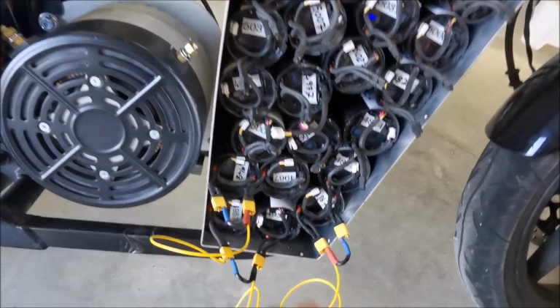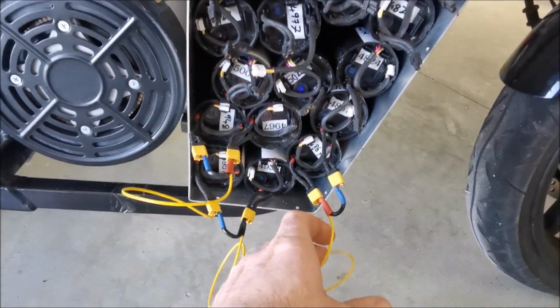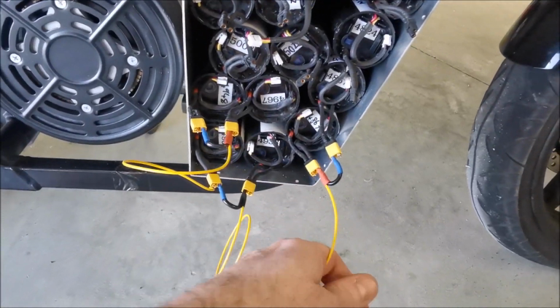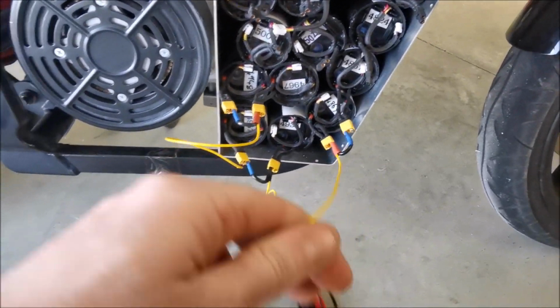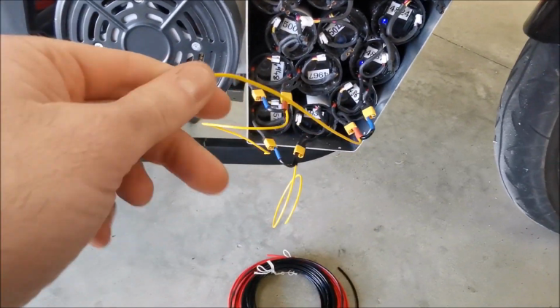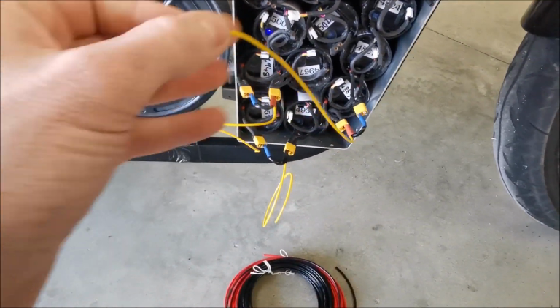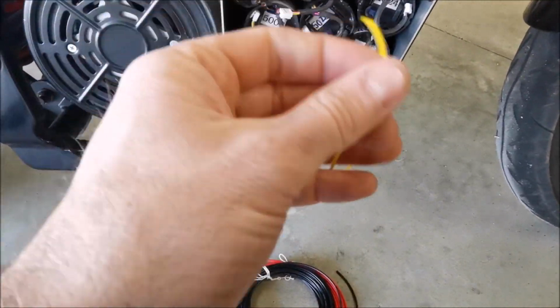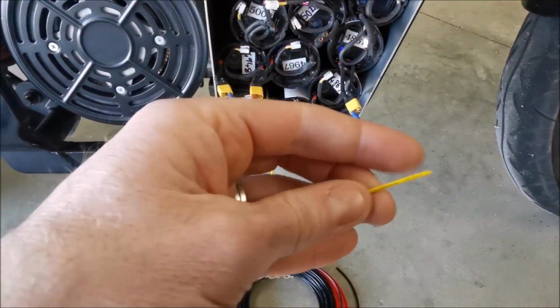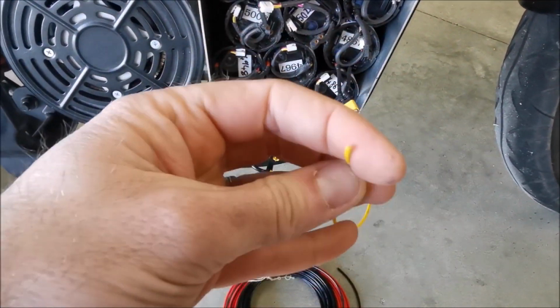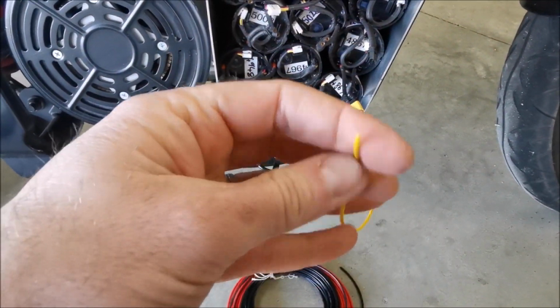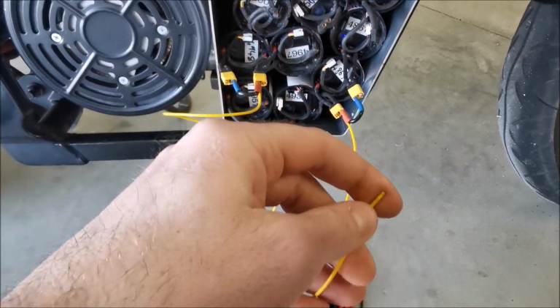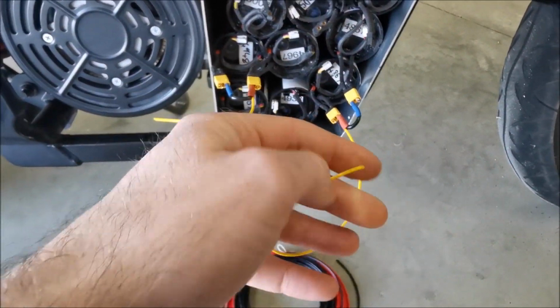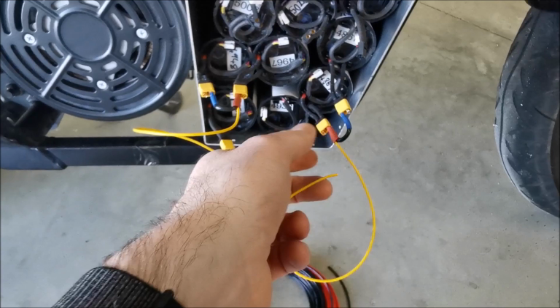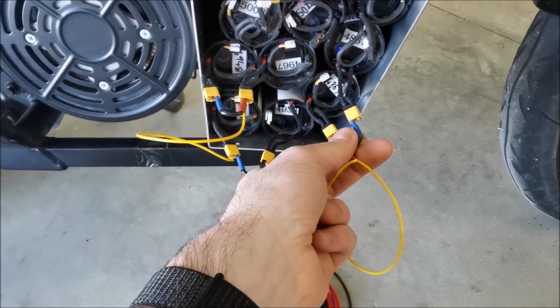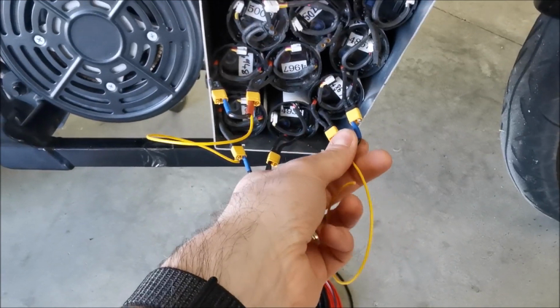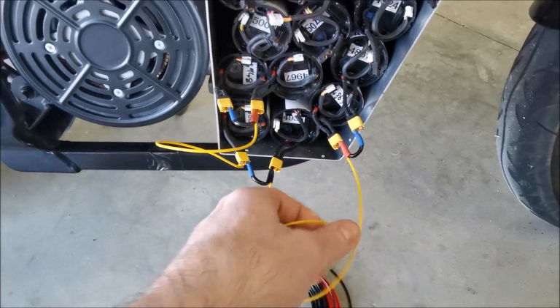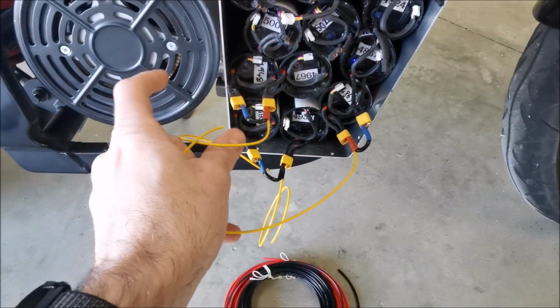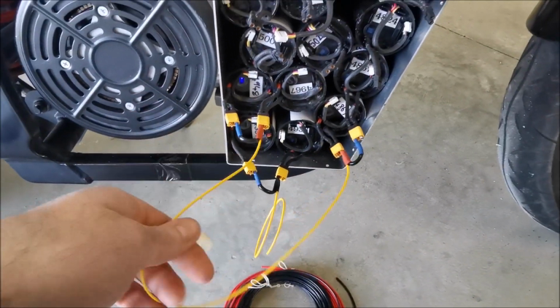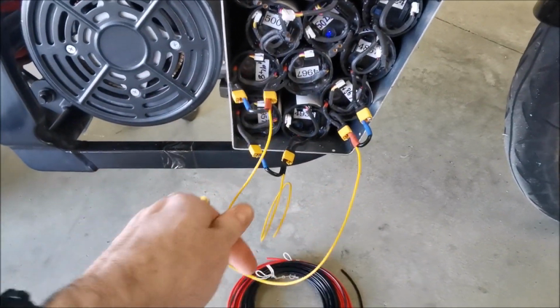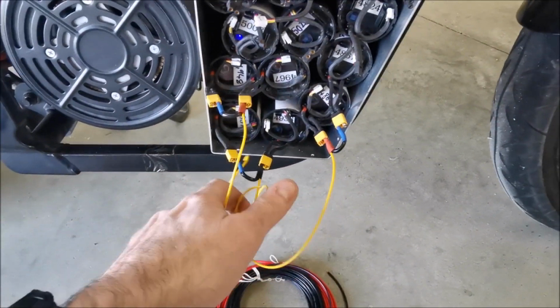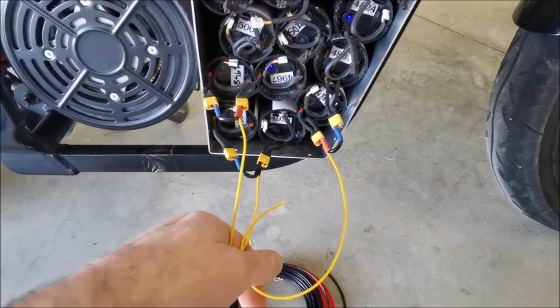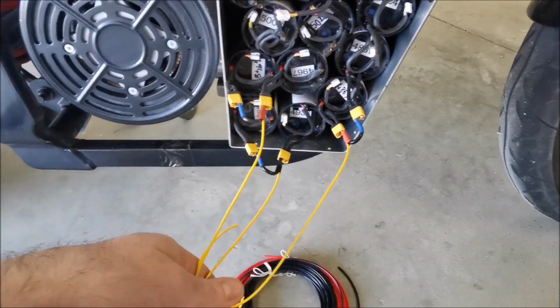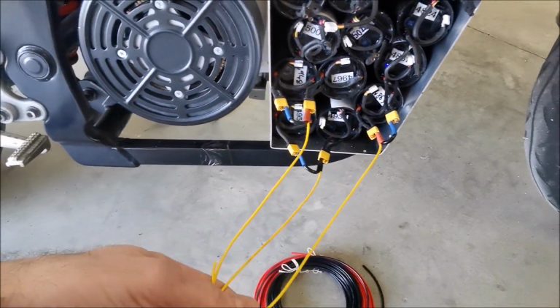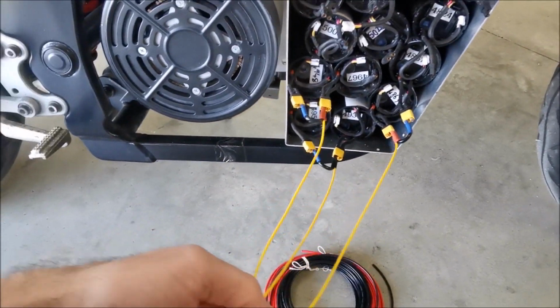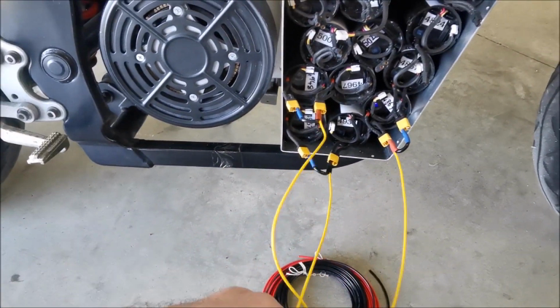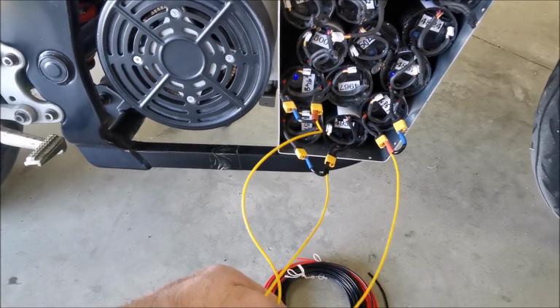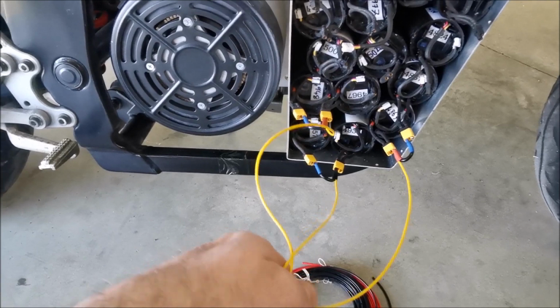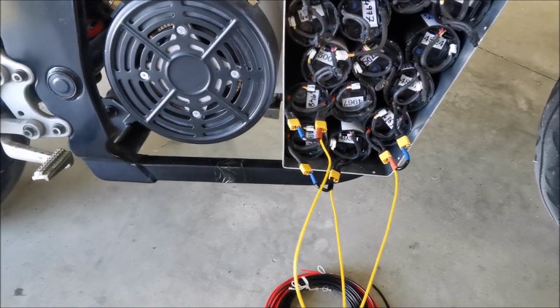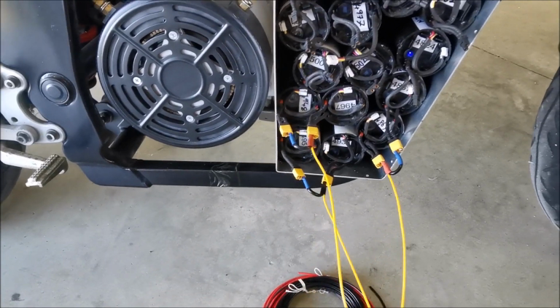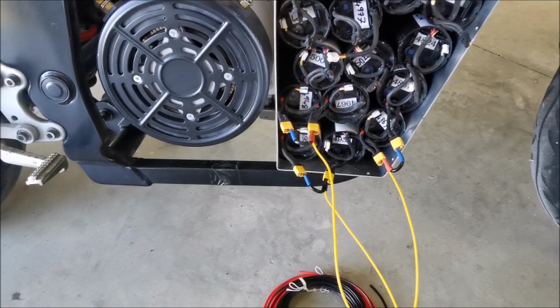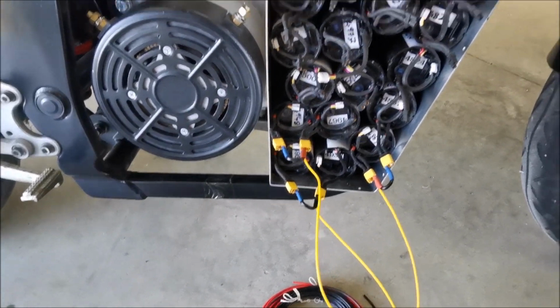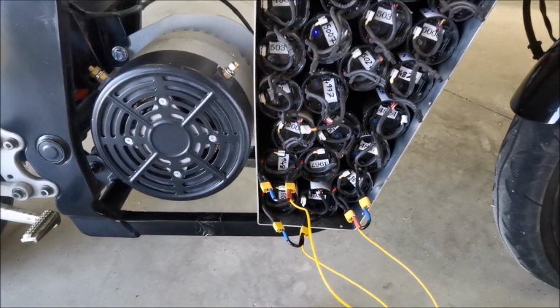What I've also done is bring out quite a thin center tap that I'm going to join together for all of these, and the idea being that I'll always be able to...